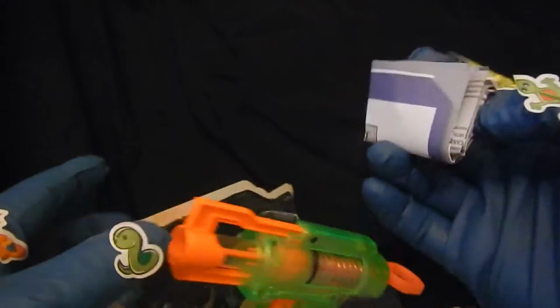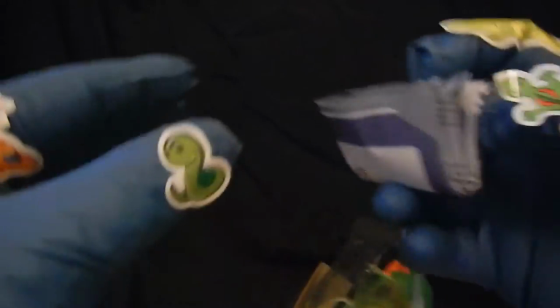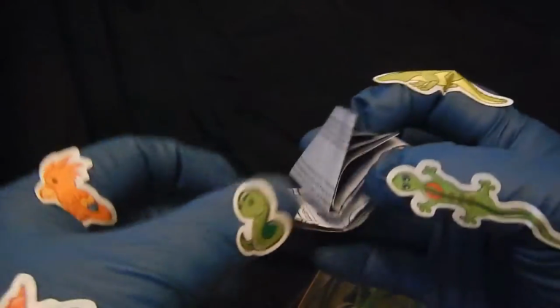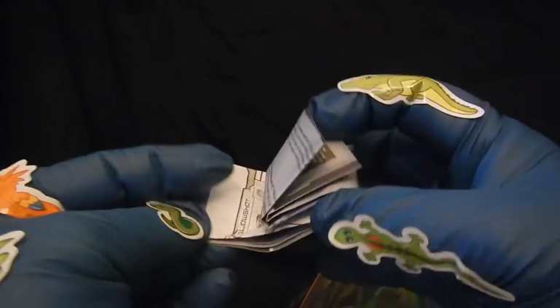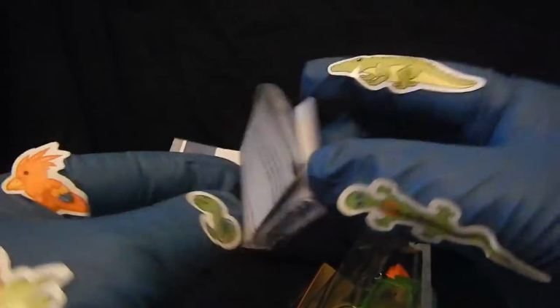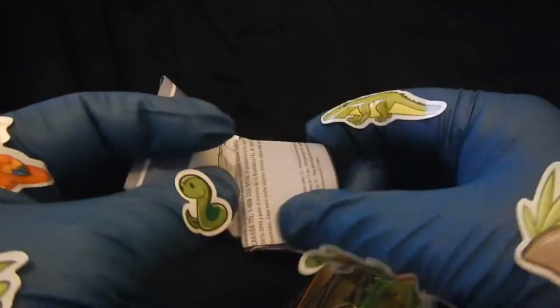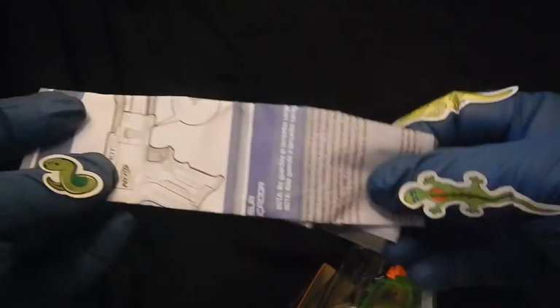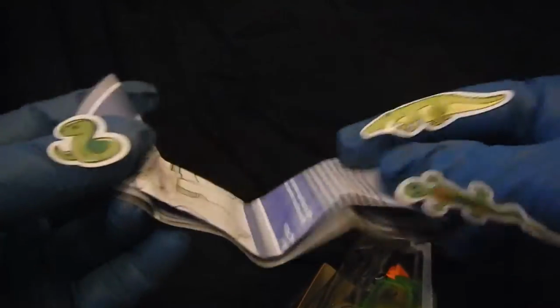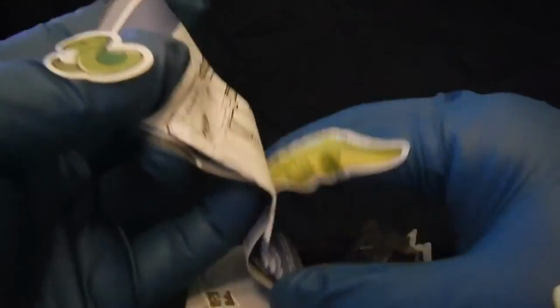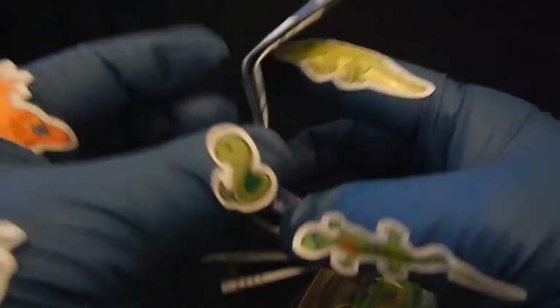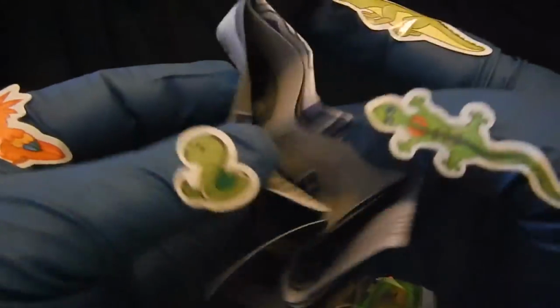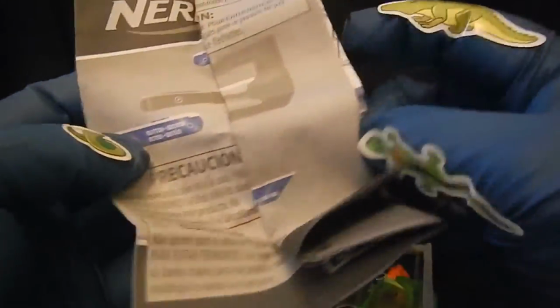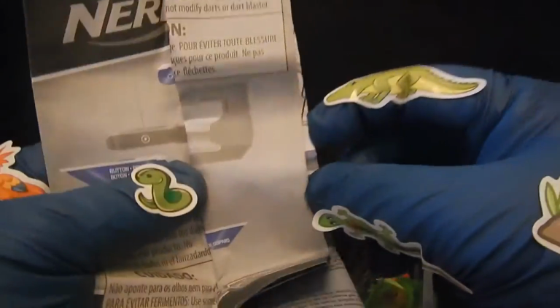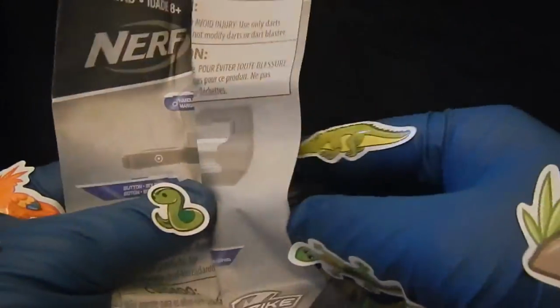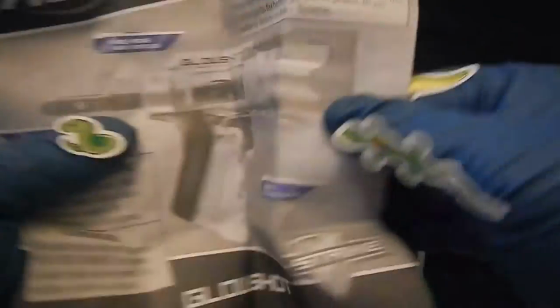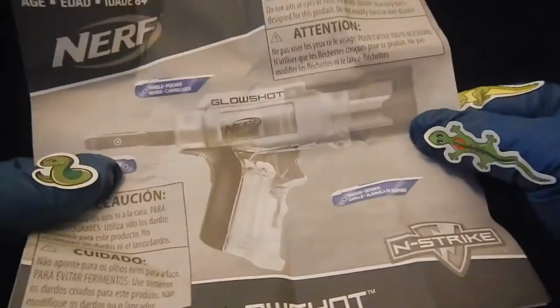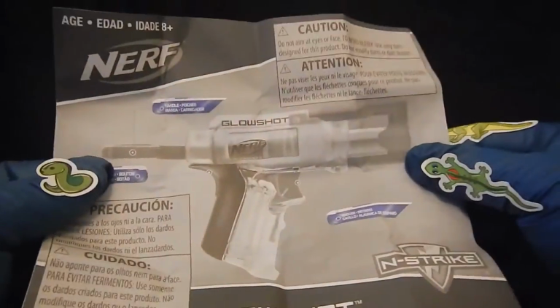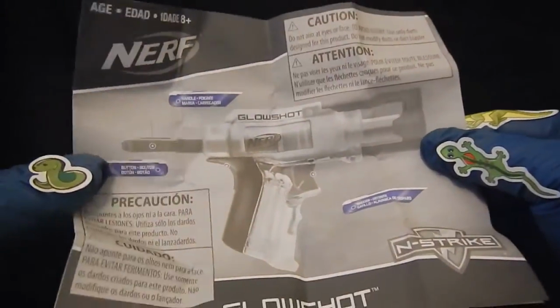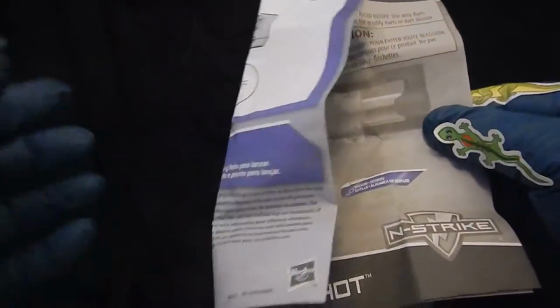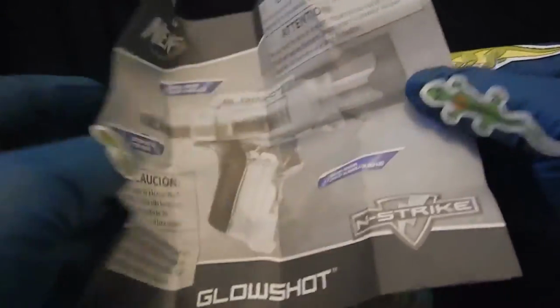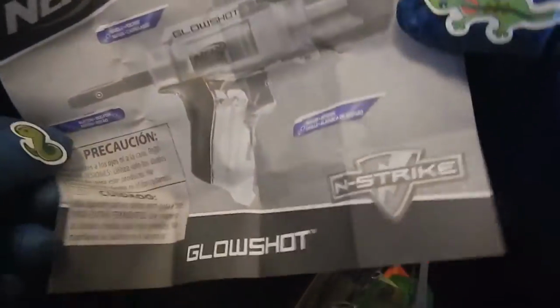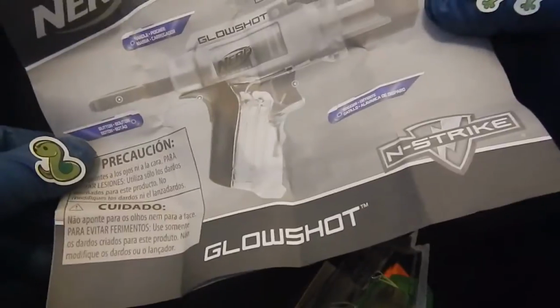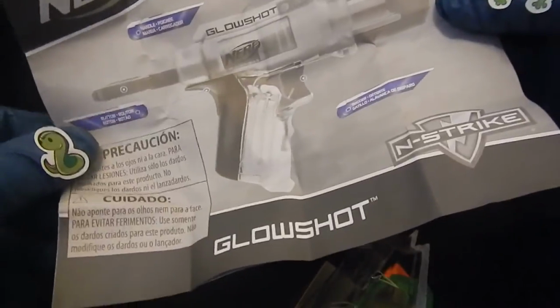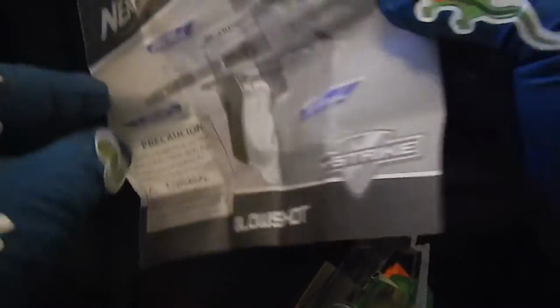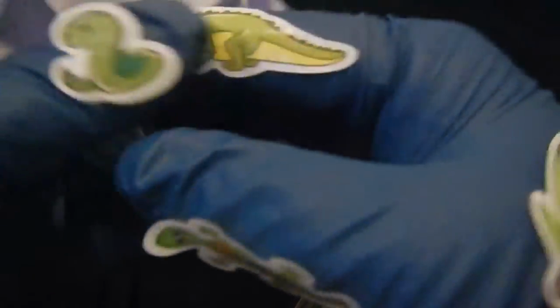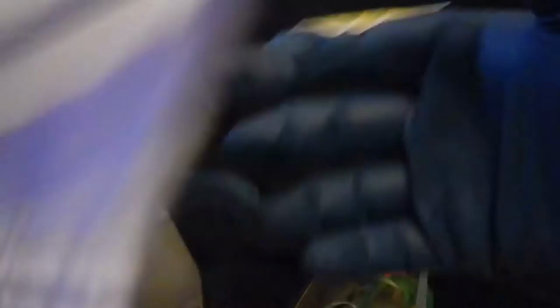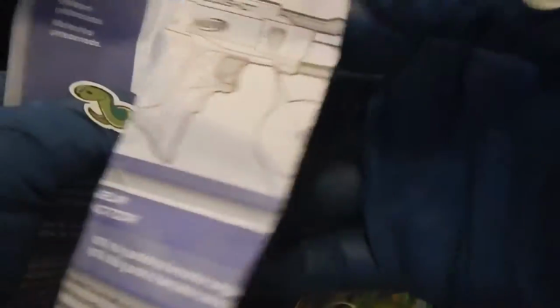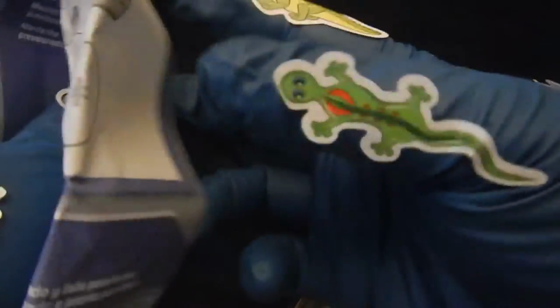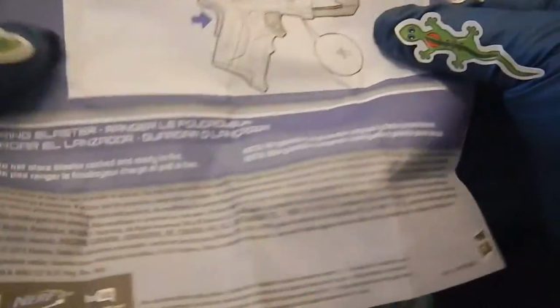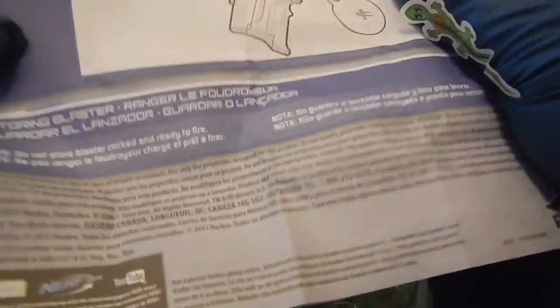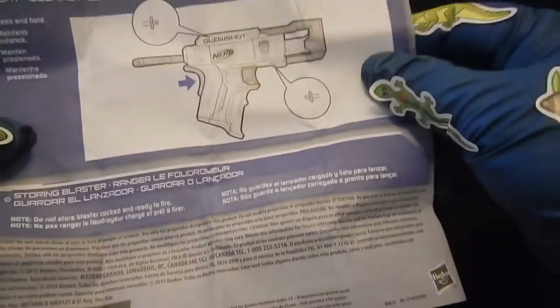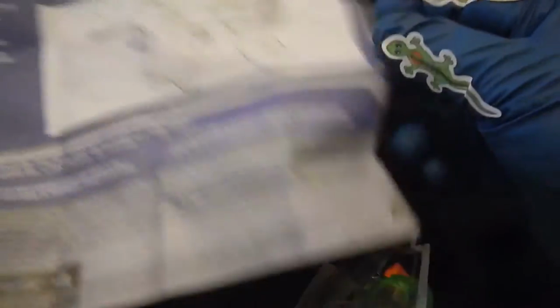Let's see, here are the instructions. Let's use the instructions to find out how to put the batteries in. It shows all the features. The first panel side — I guess it's the English side.